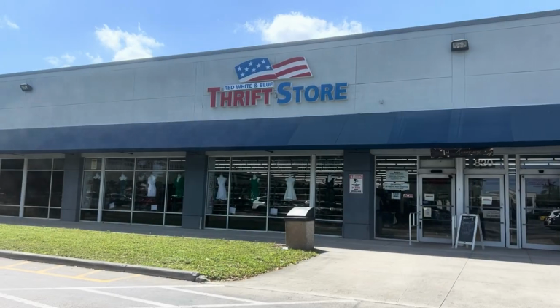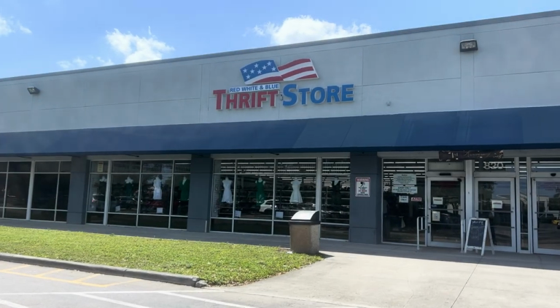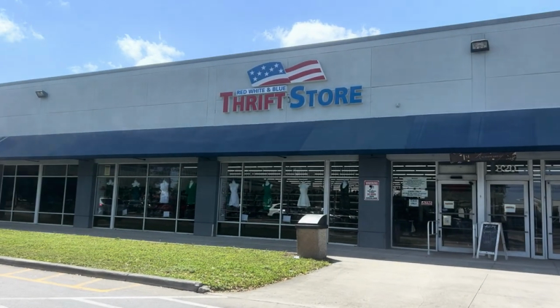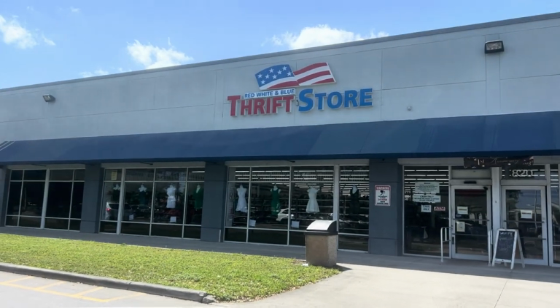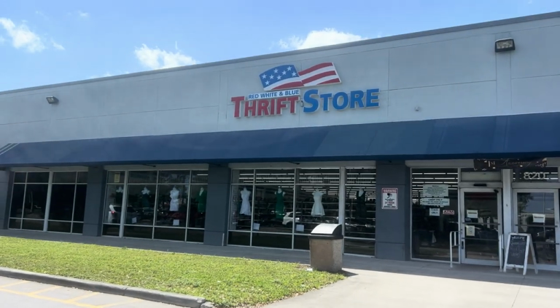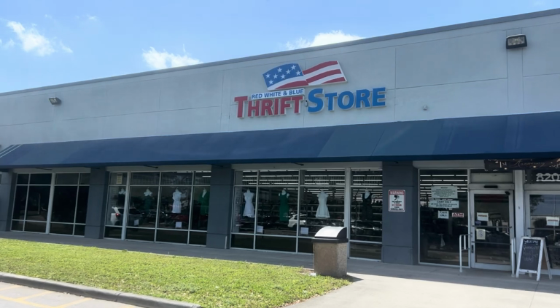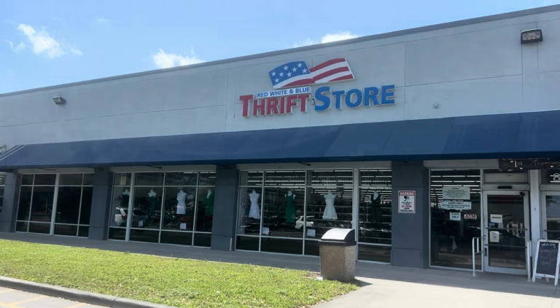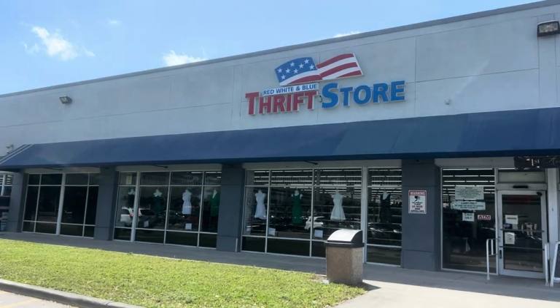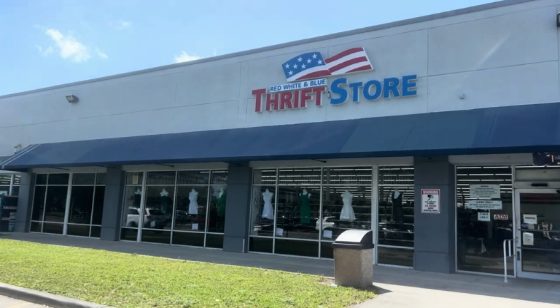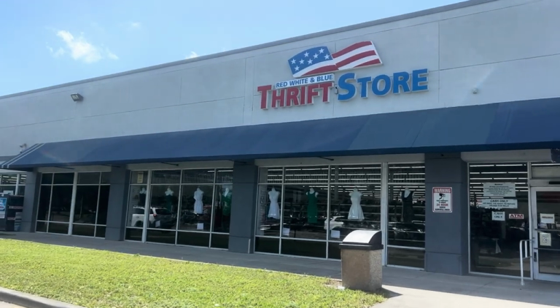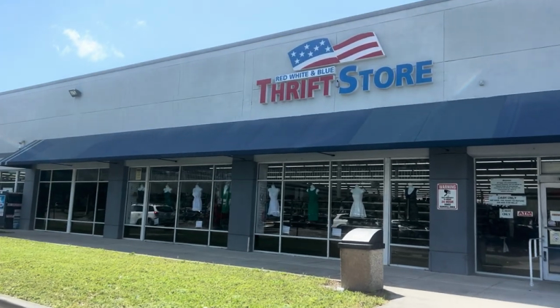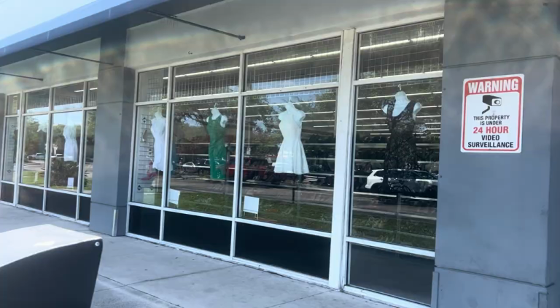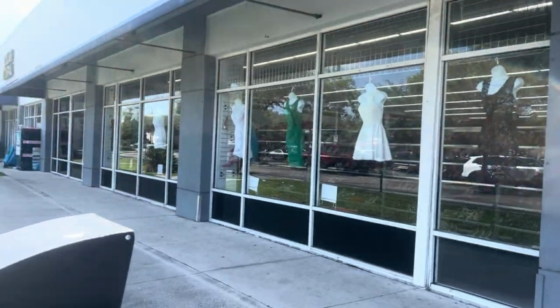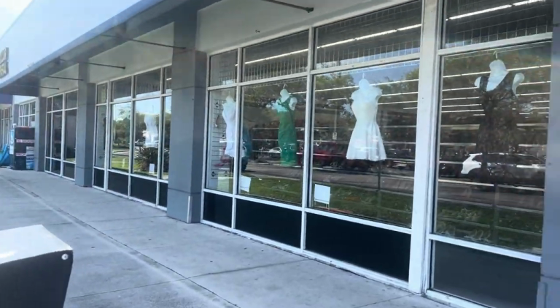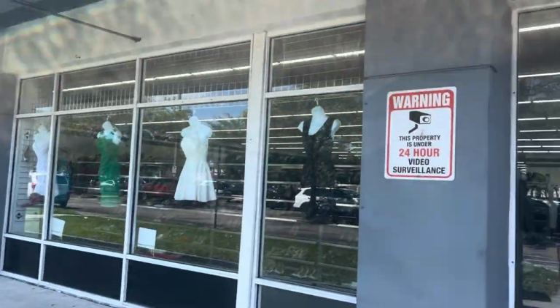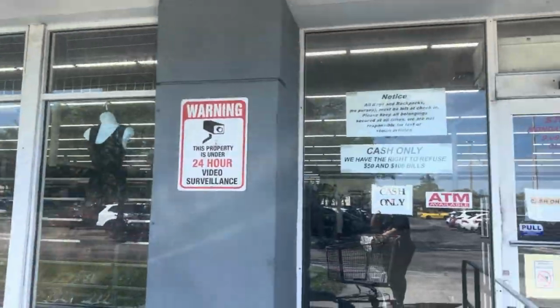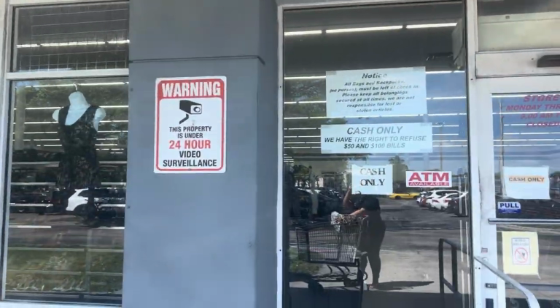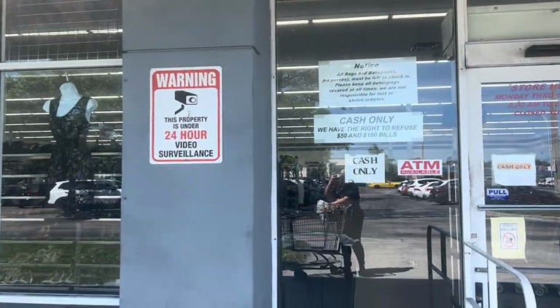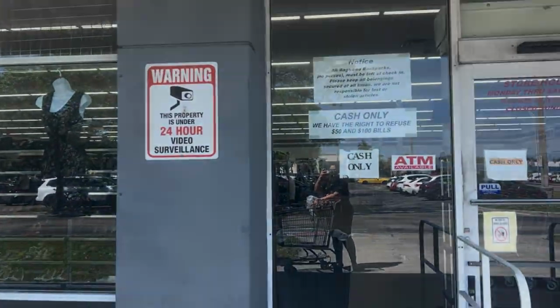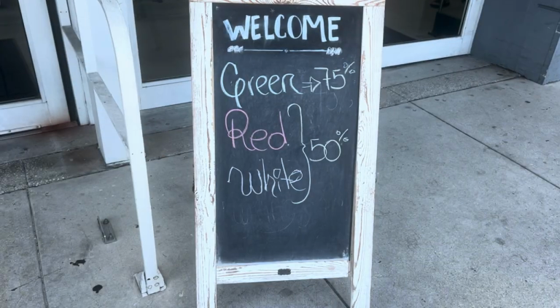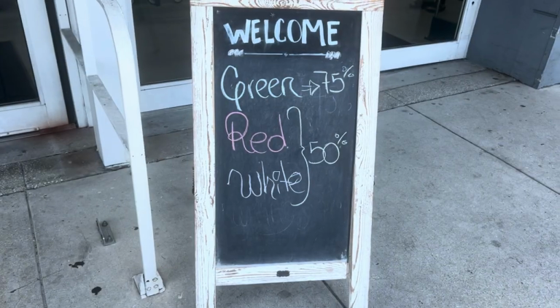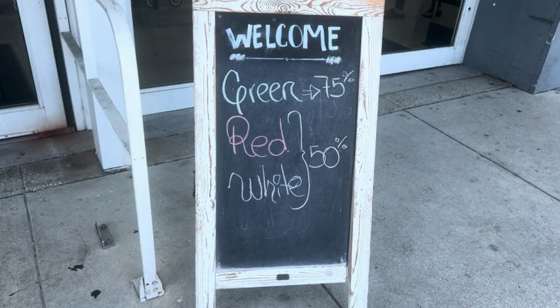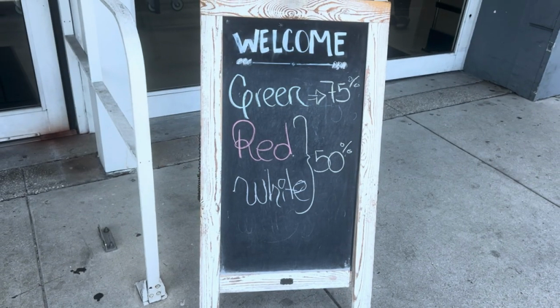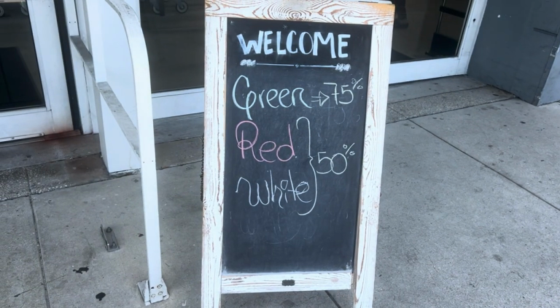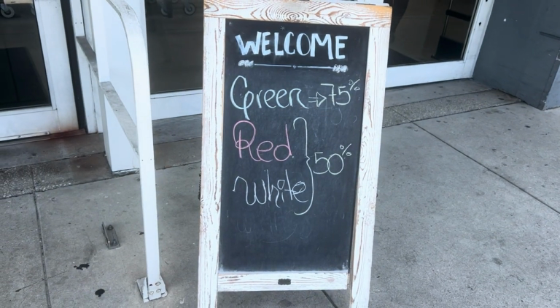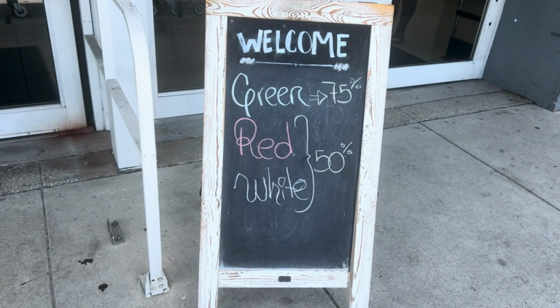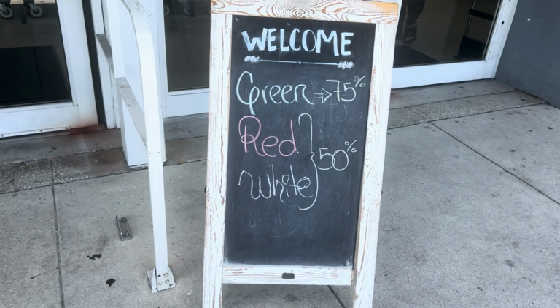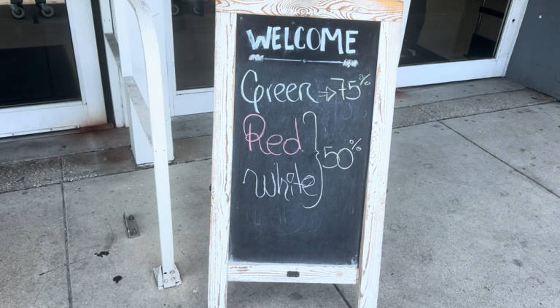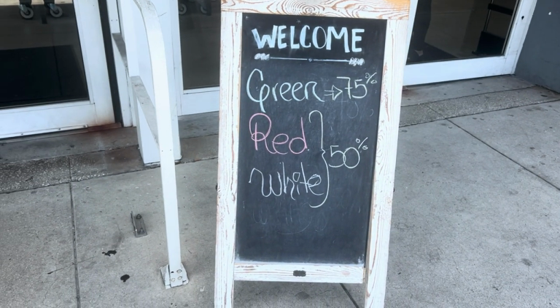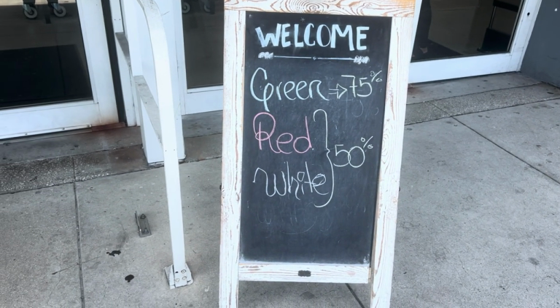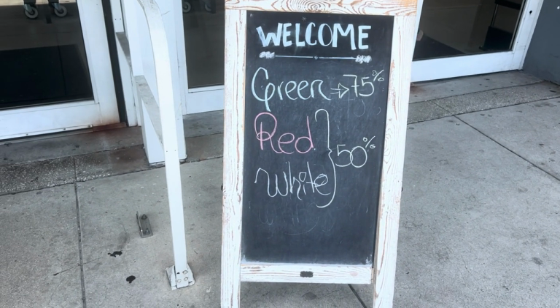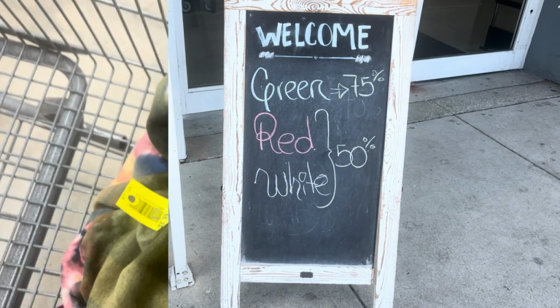And here we are at Red, White, and Blue thrift store in Hollywood yet again, and we're going to go and see what's good — cash only. Green is $75 off, red and white is $50 off.